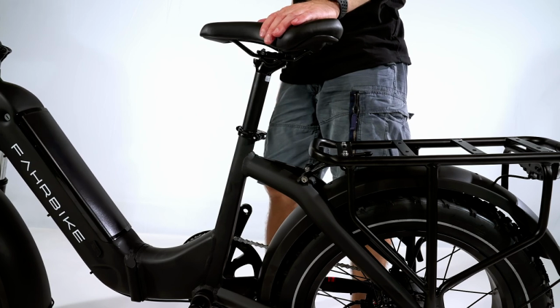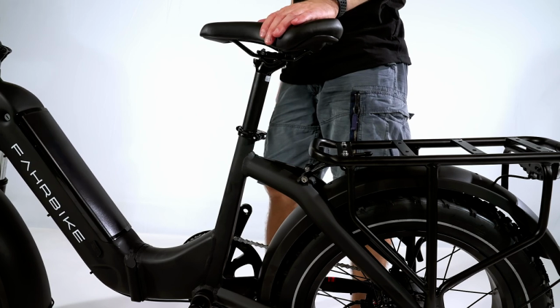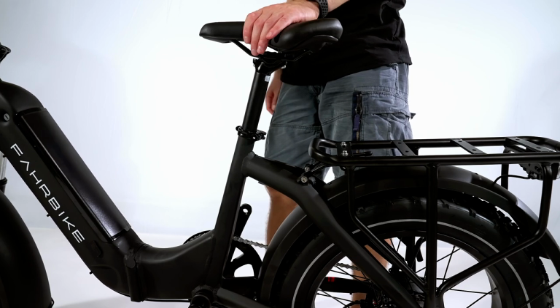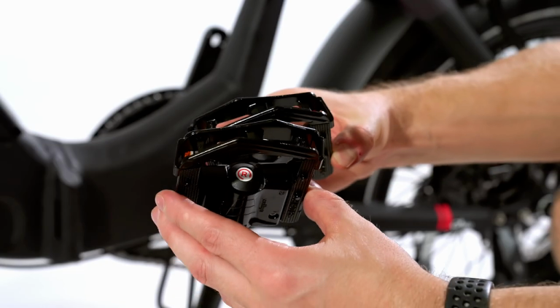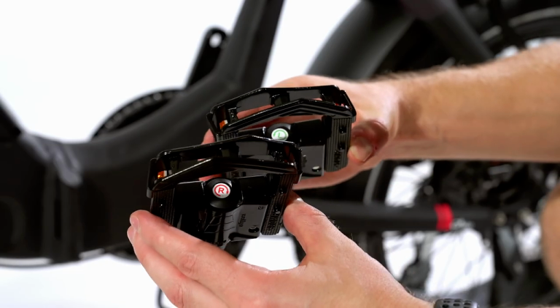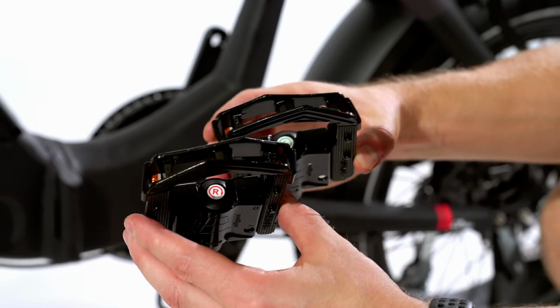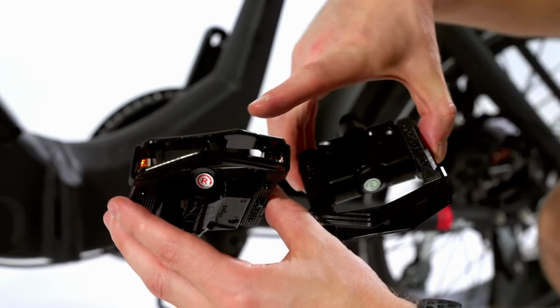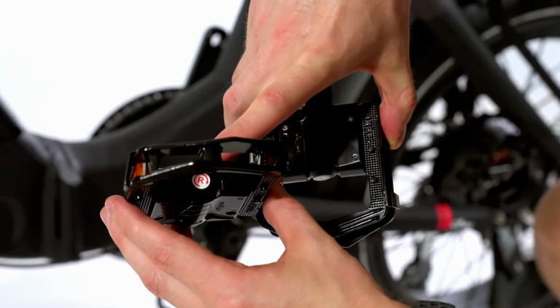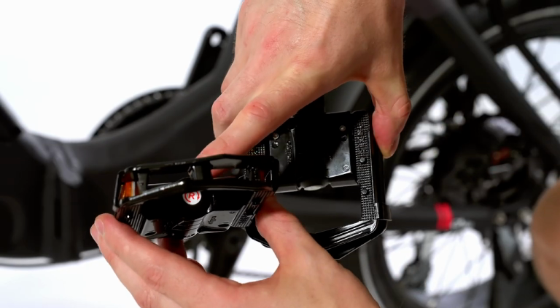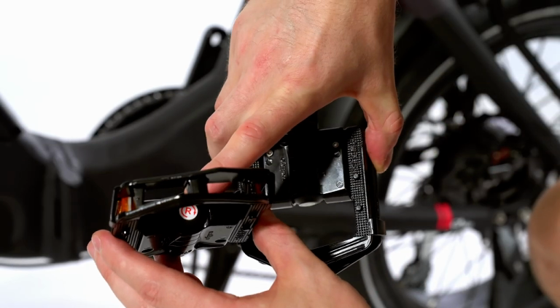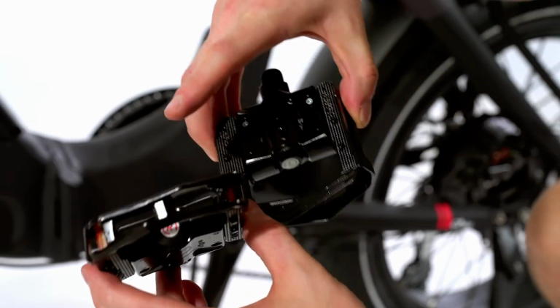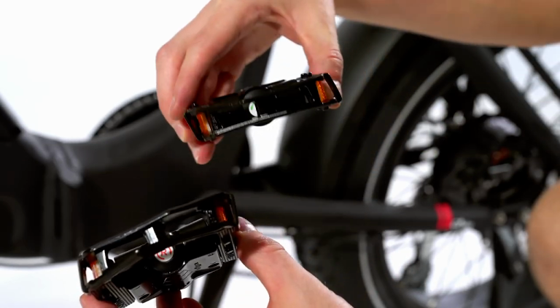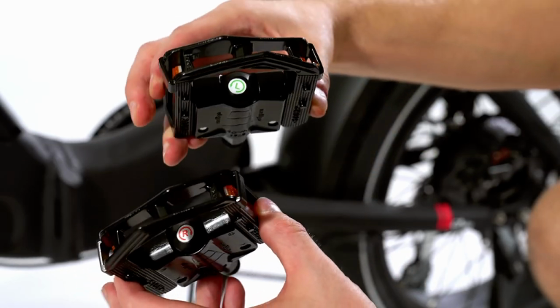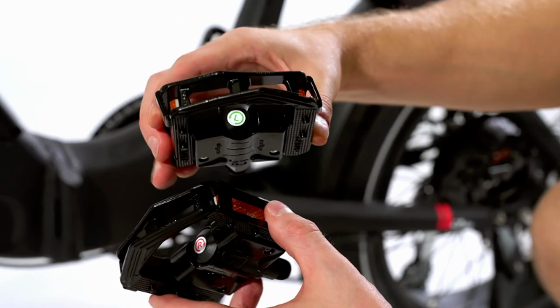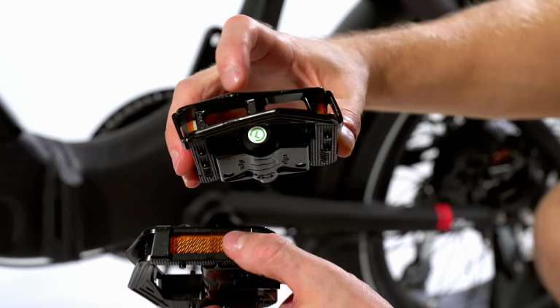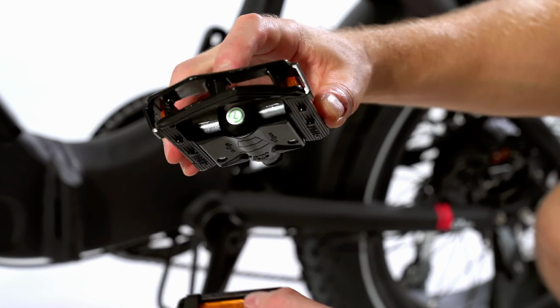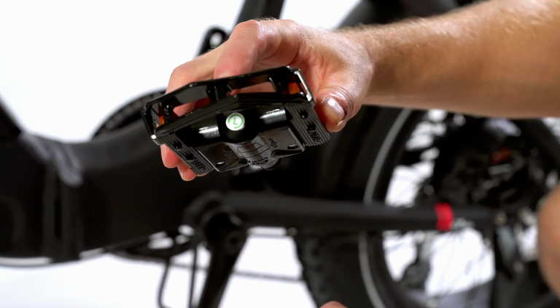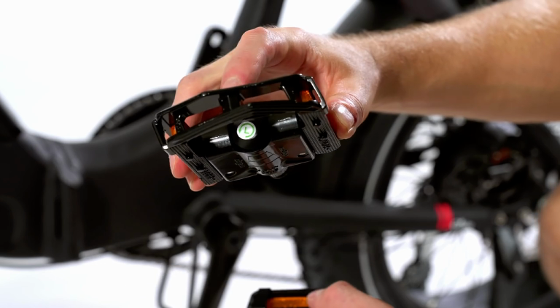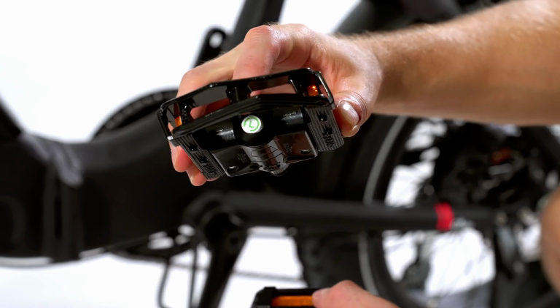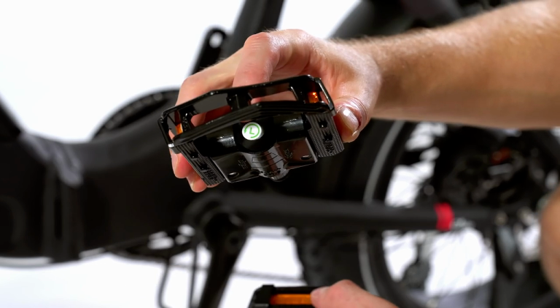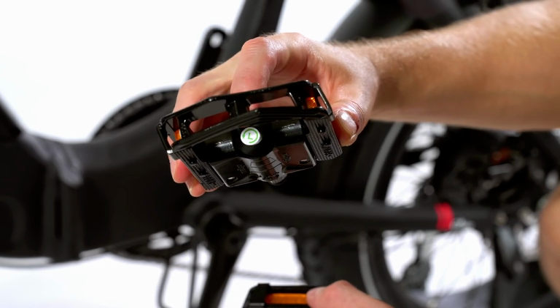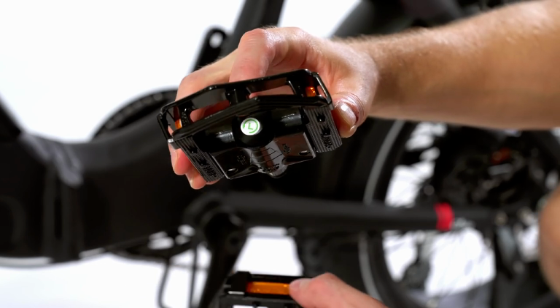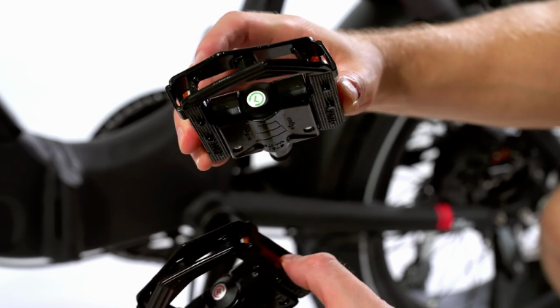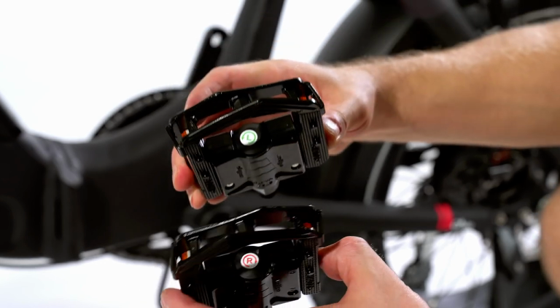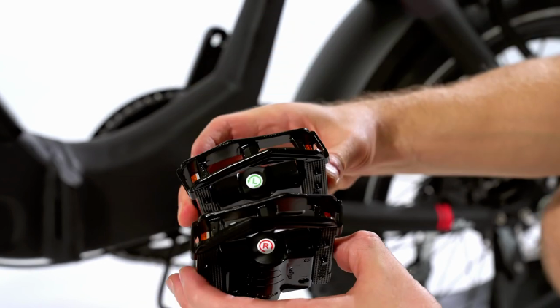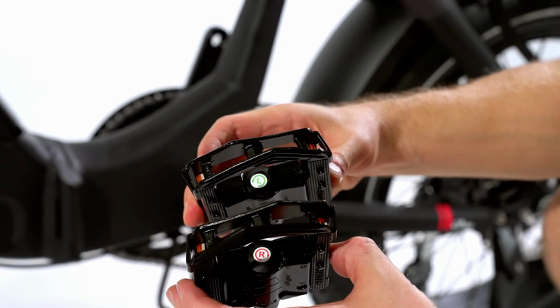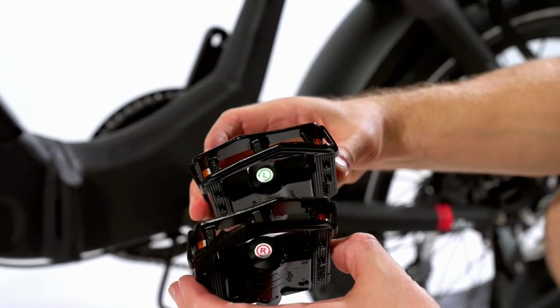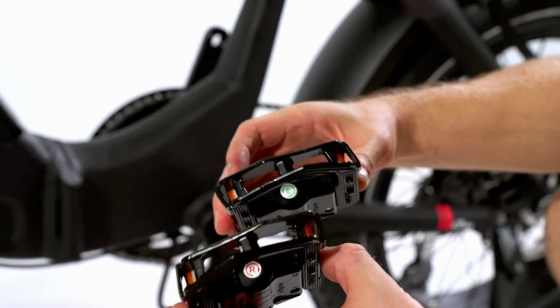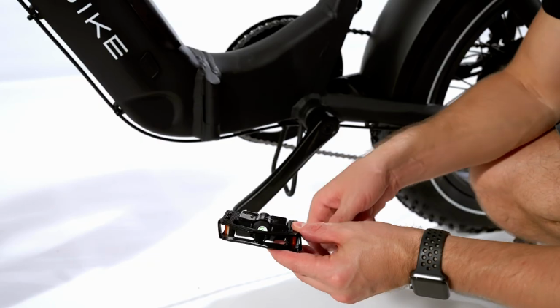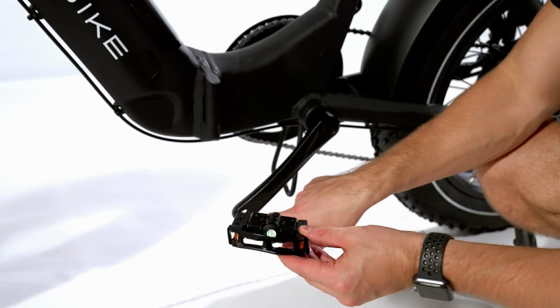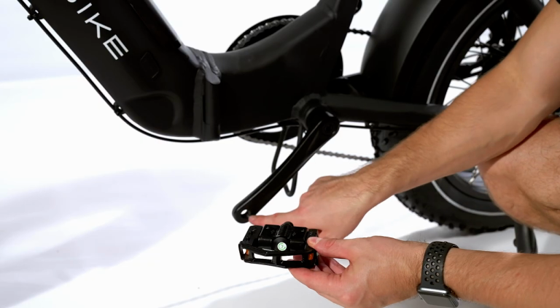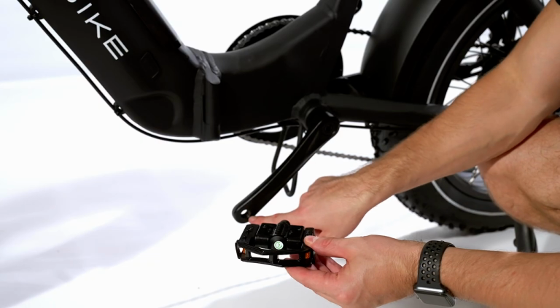Pedals installation. The pedals are marked with R and L, meaning right and left. You can easily screw them in place using the tools provided.